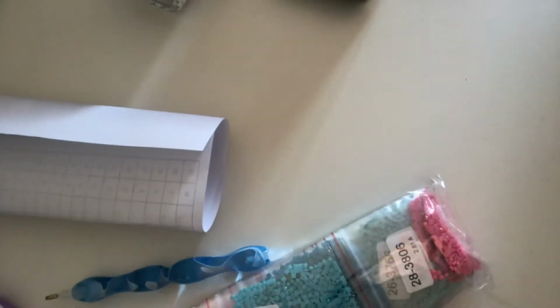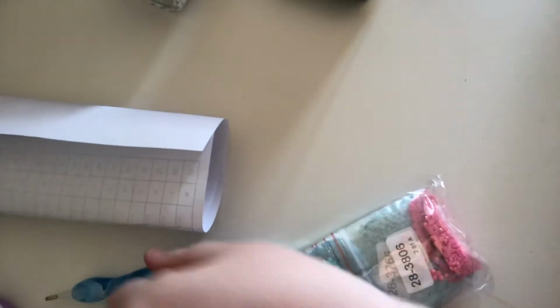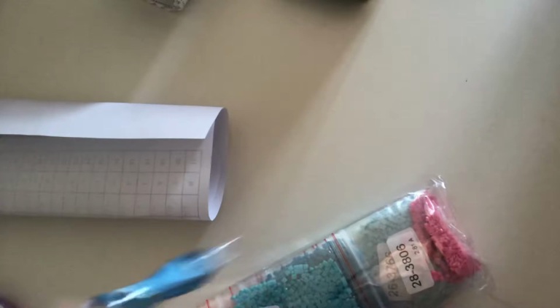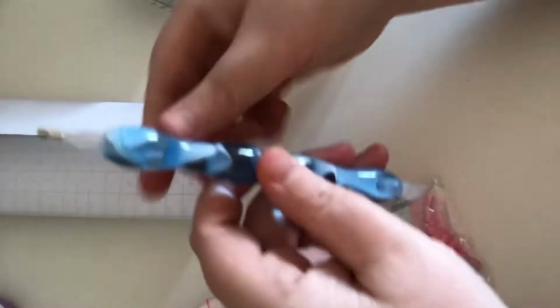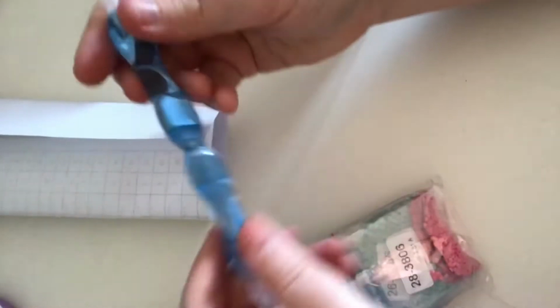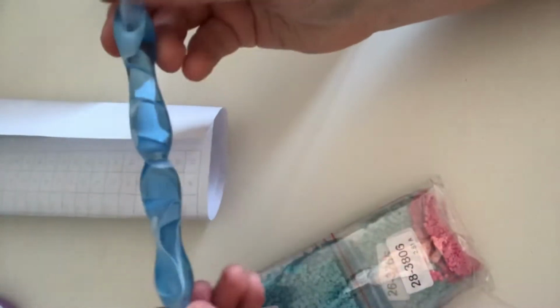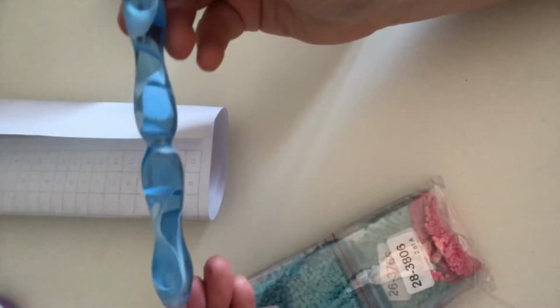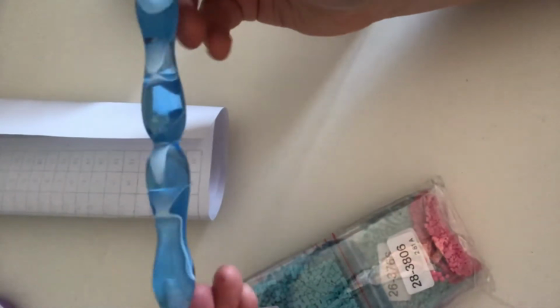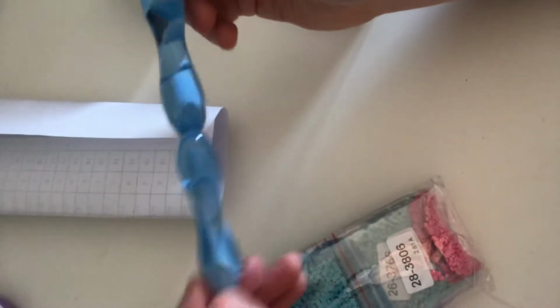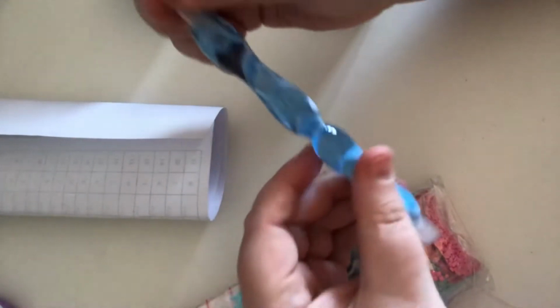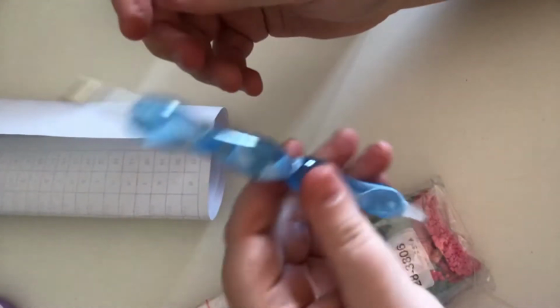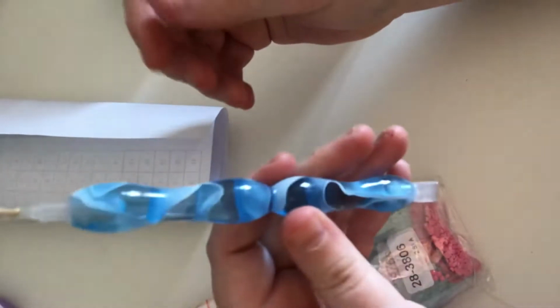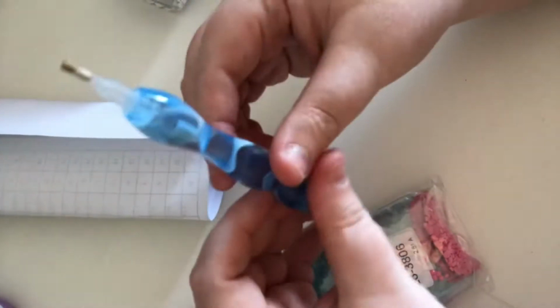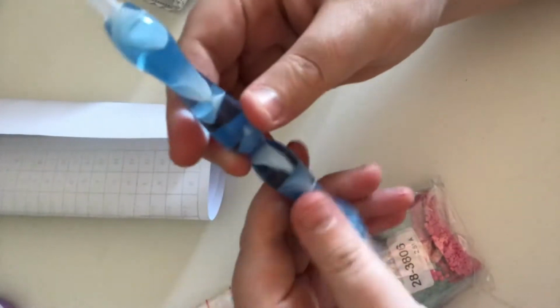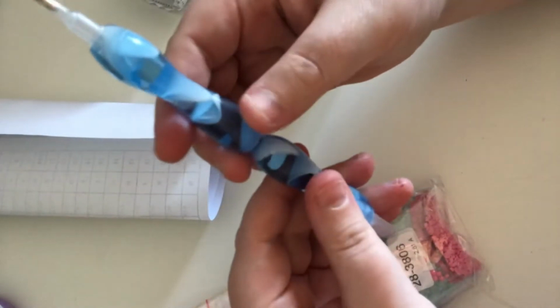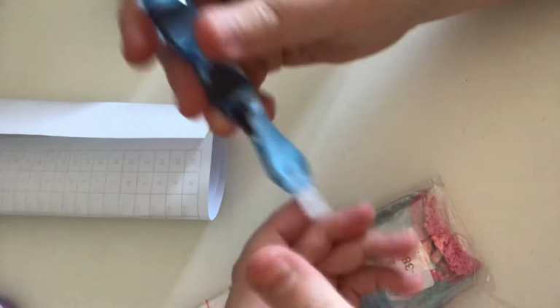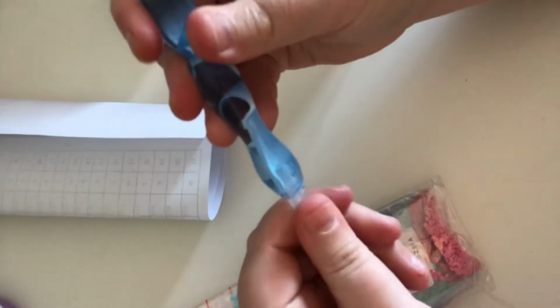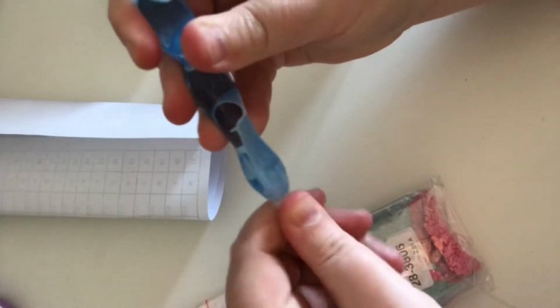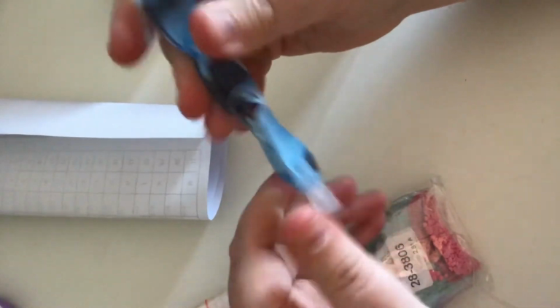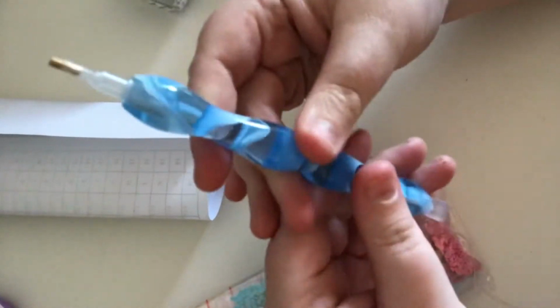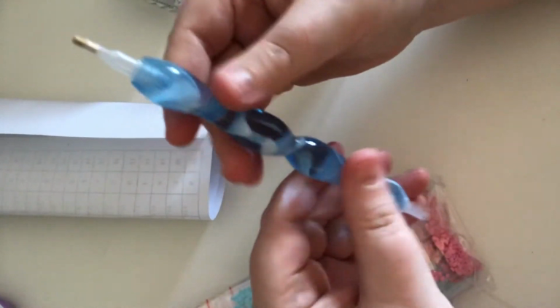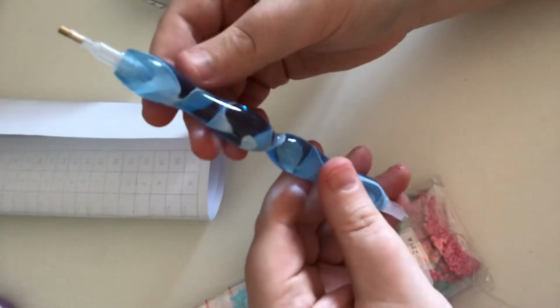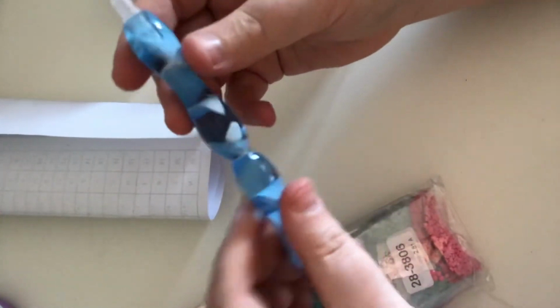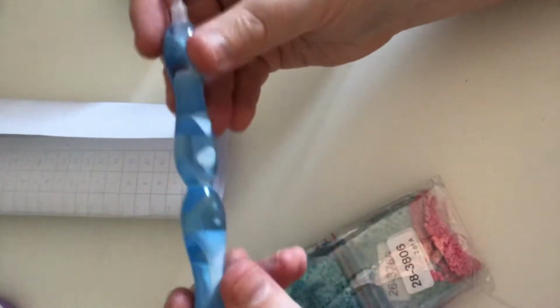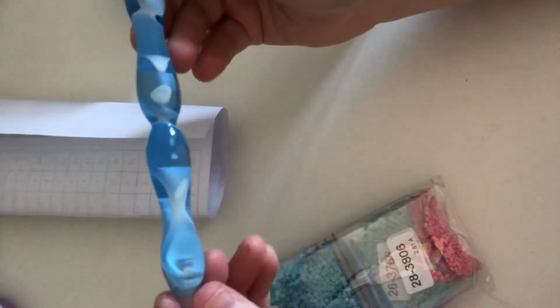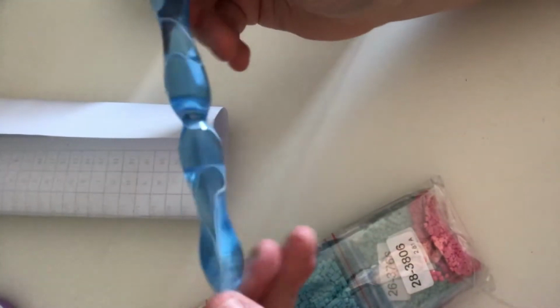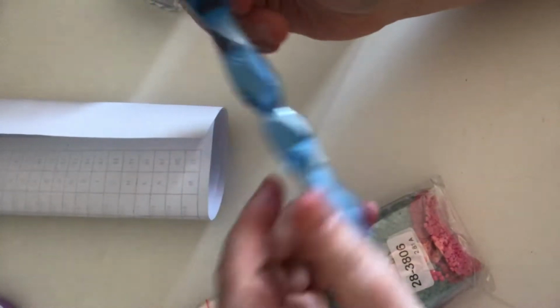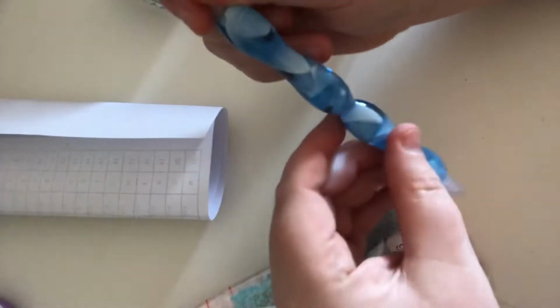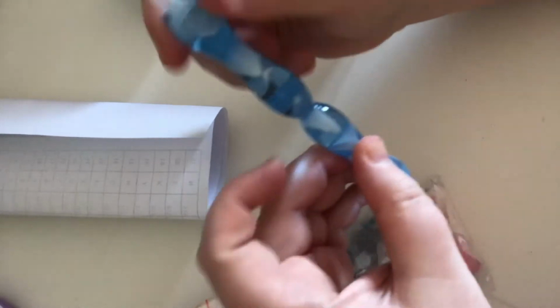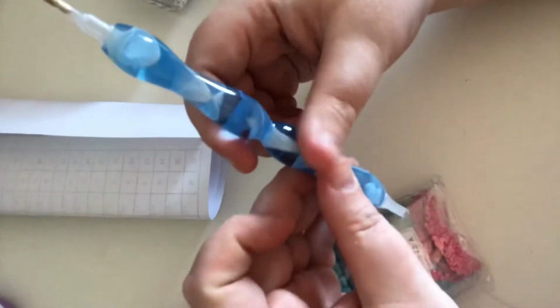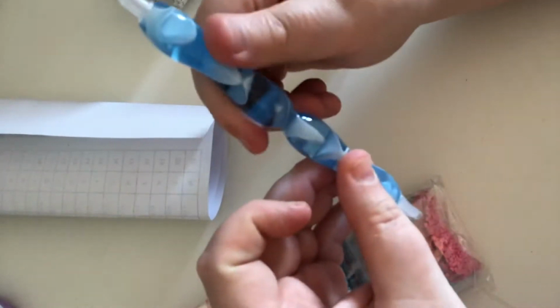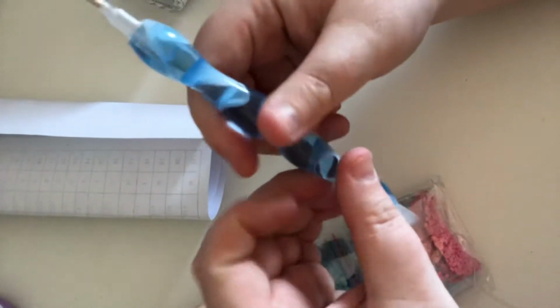The pen is absolutely gorgeous. I love this pen. It's not a box-standard little pen — this is a handmade pen.